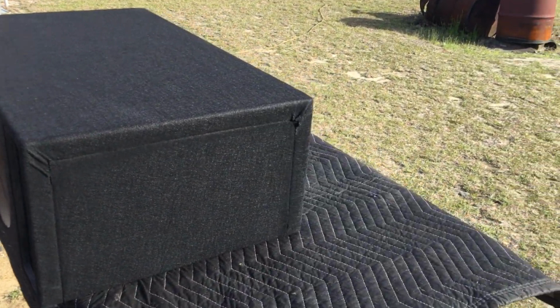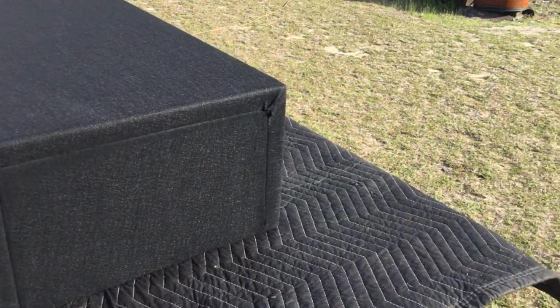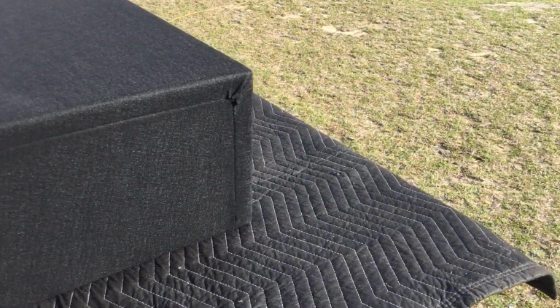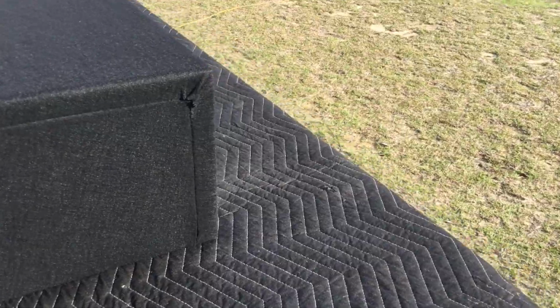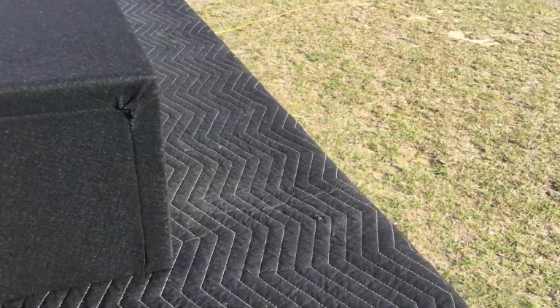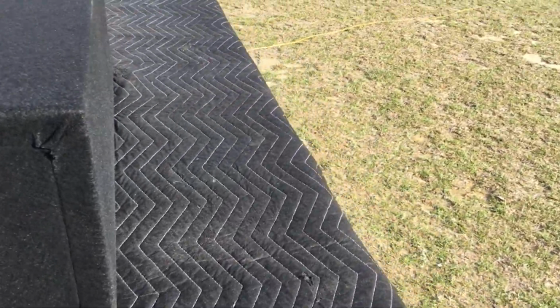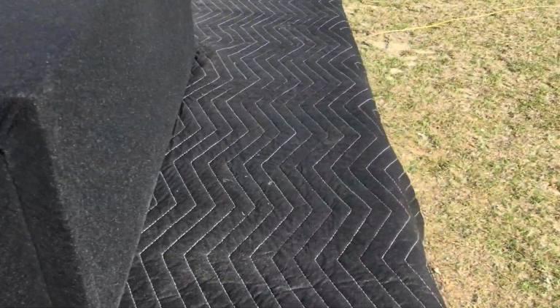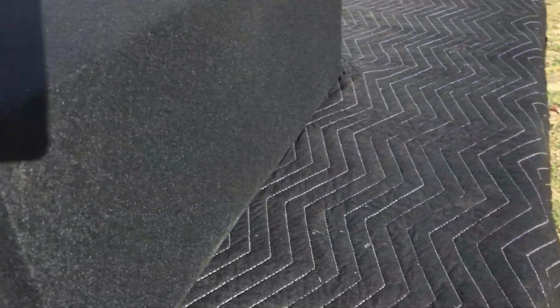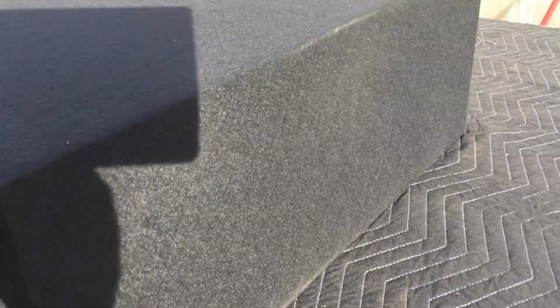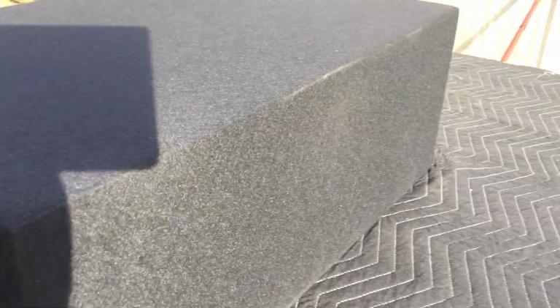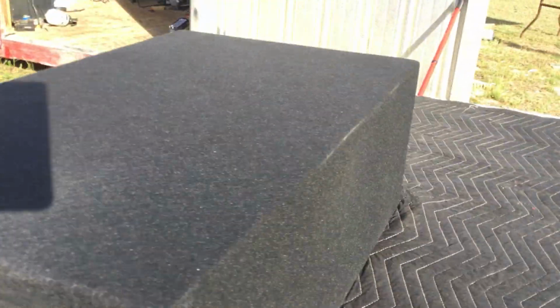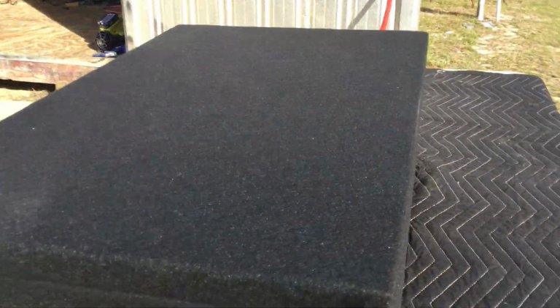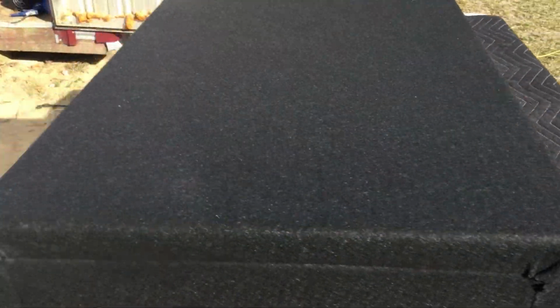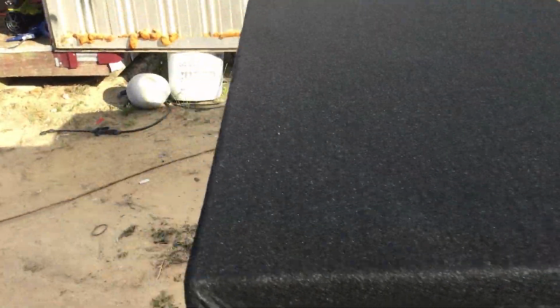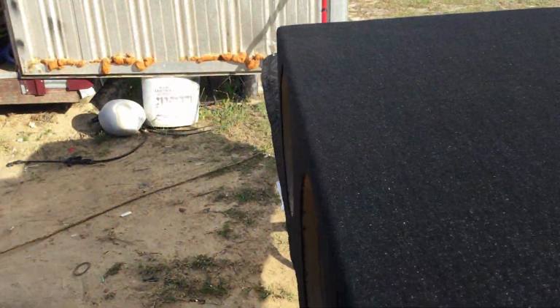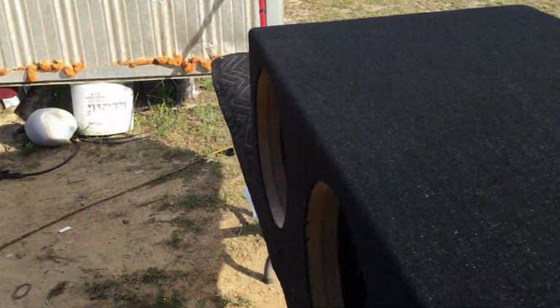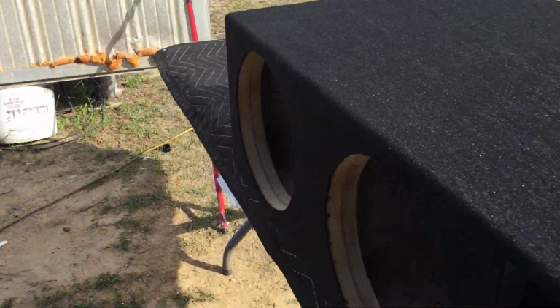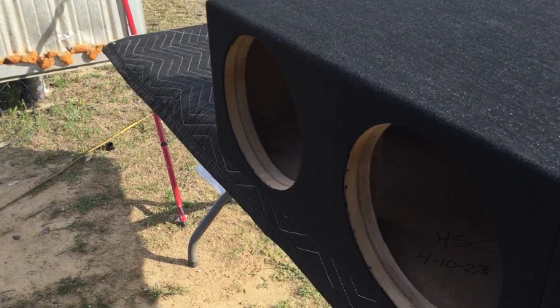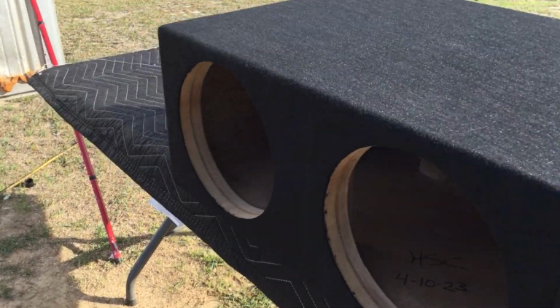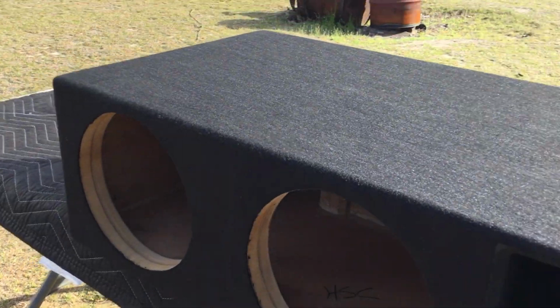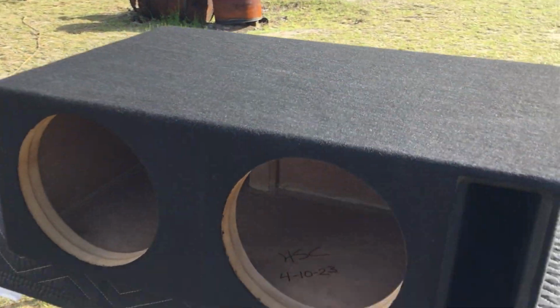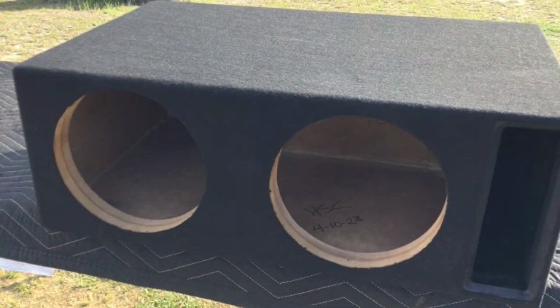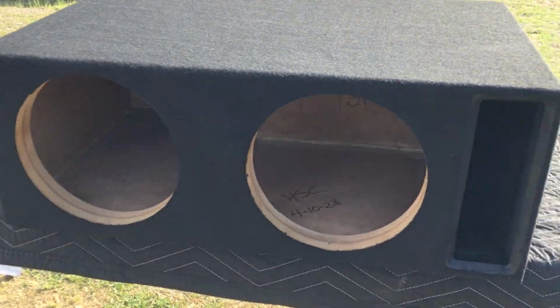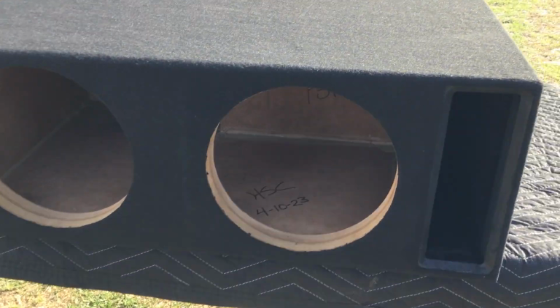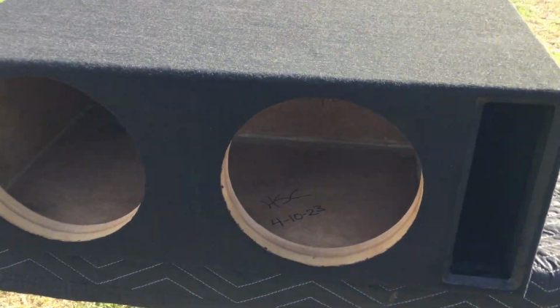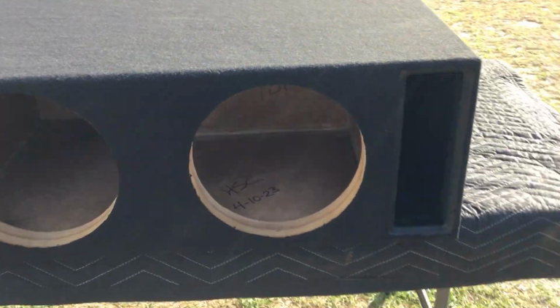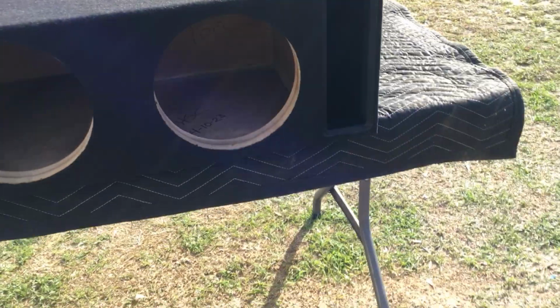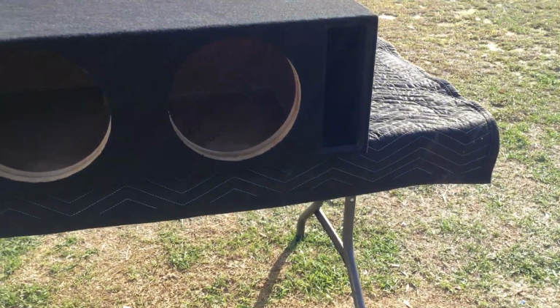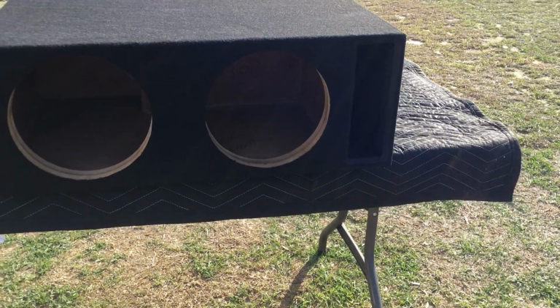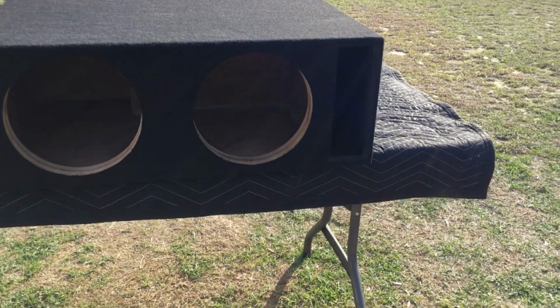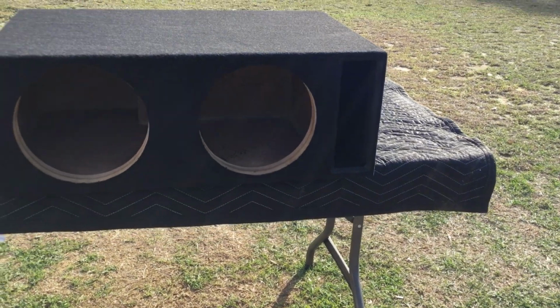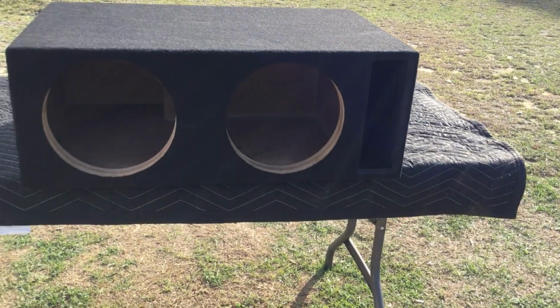Nice and clean box for a nice repeat customer. So stay tuned for the next build — HS Custom Audio Designs, over and out. Peace.